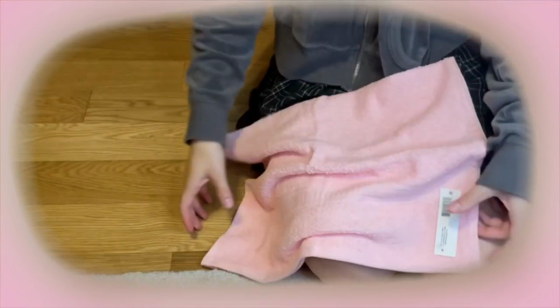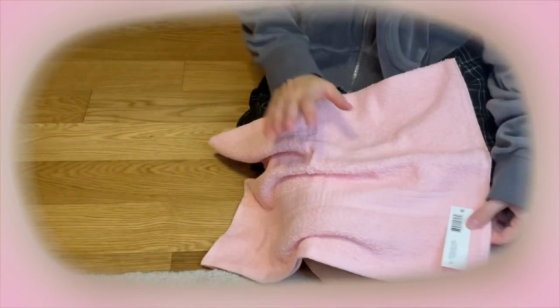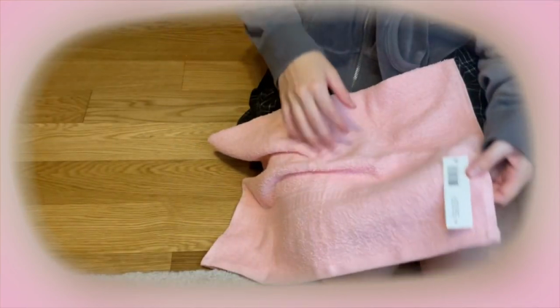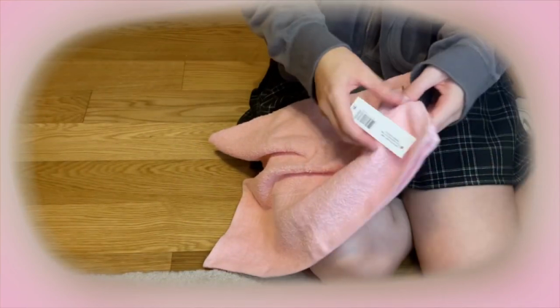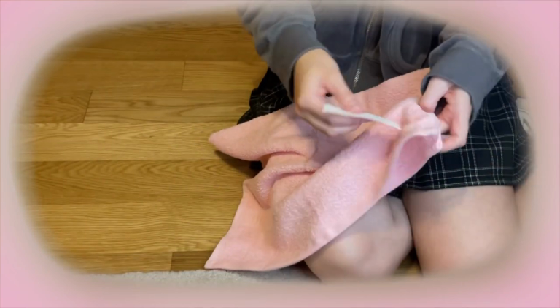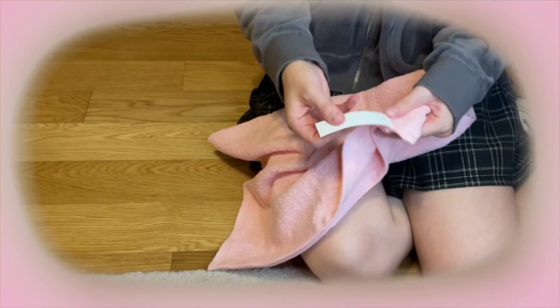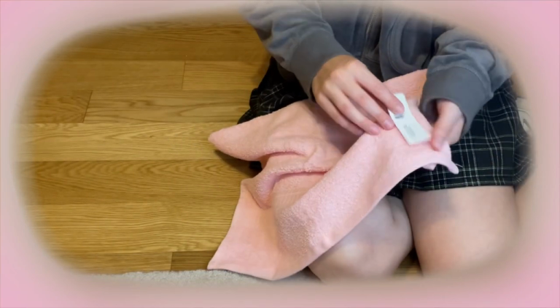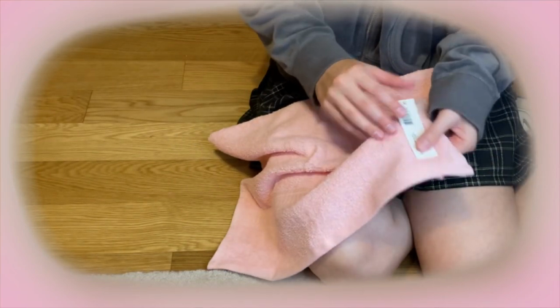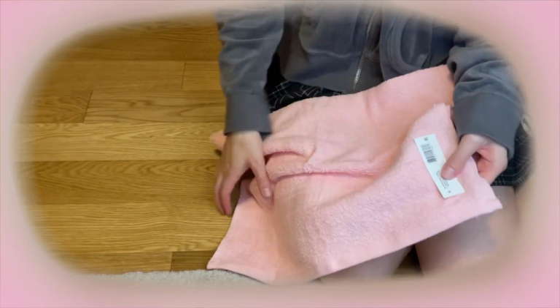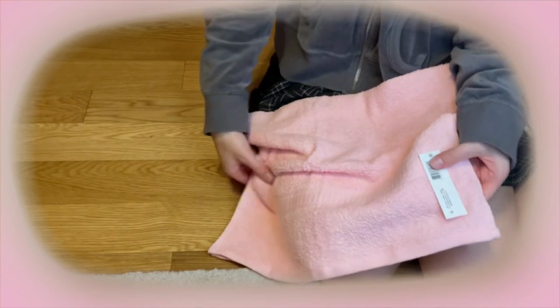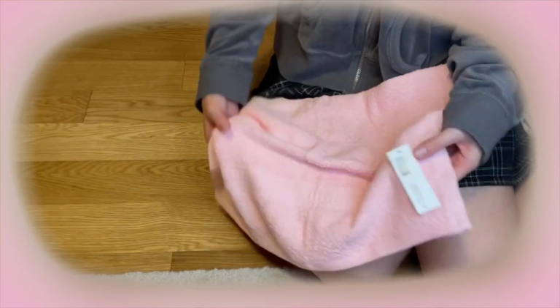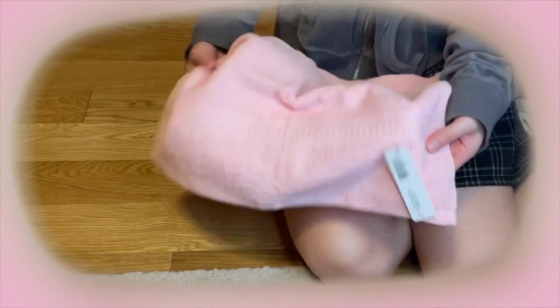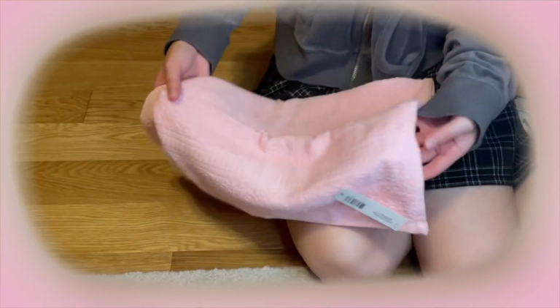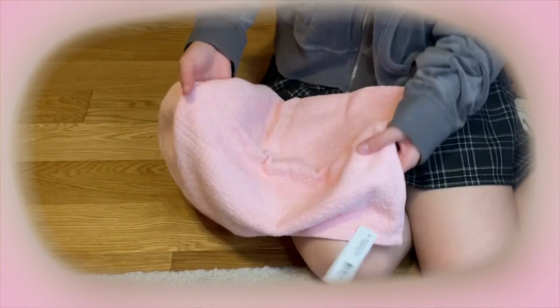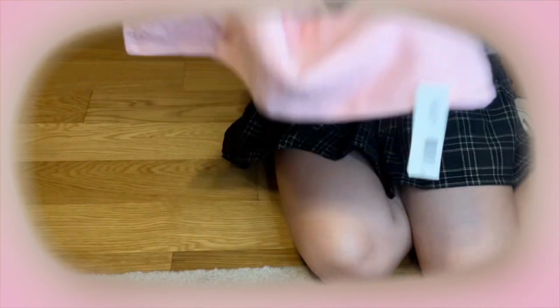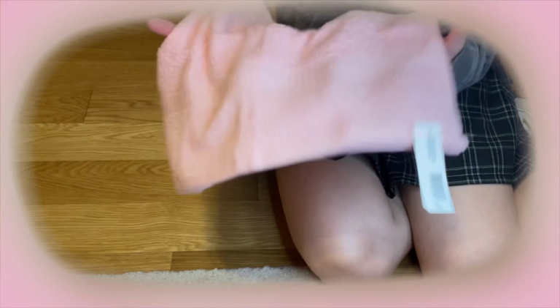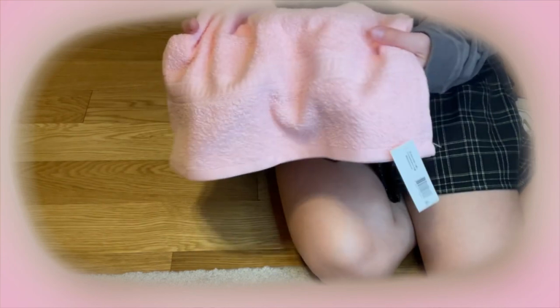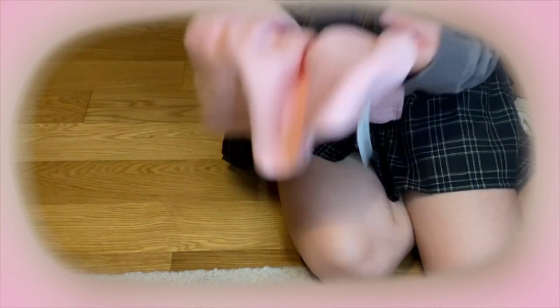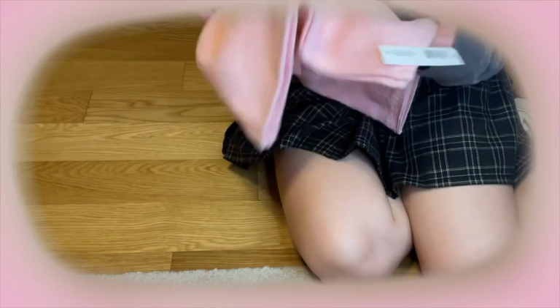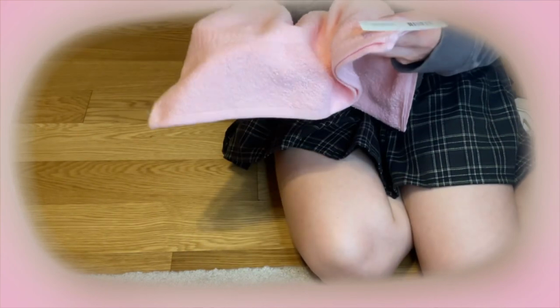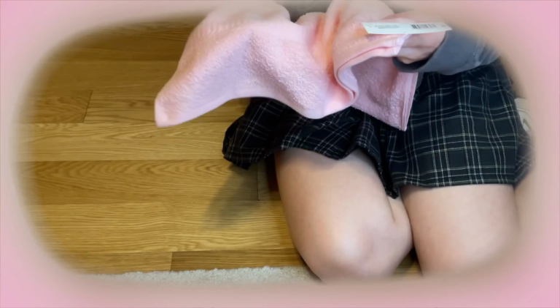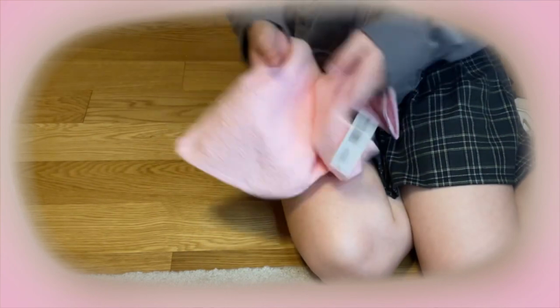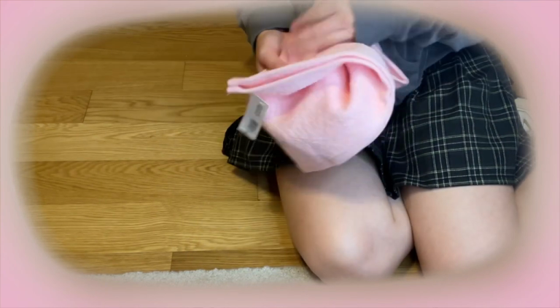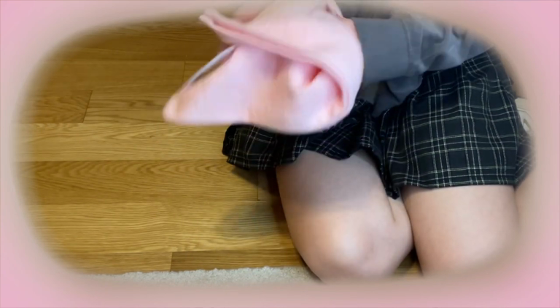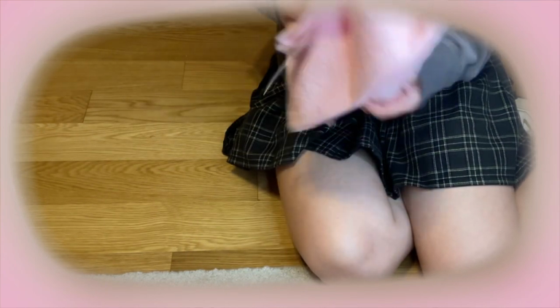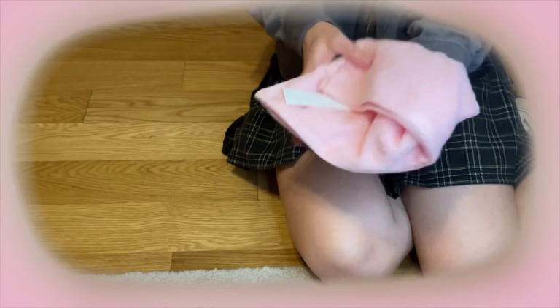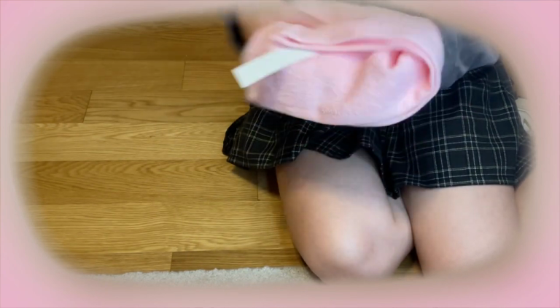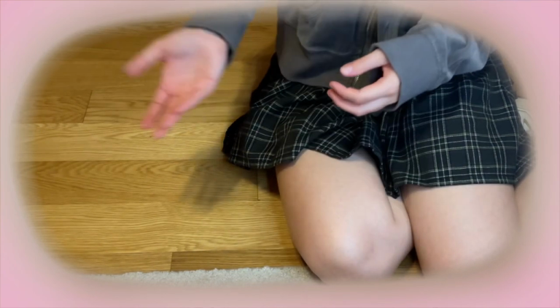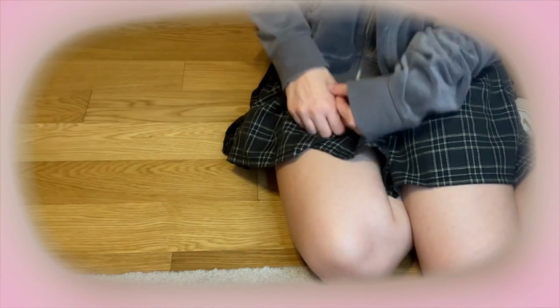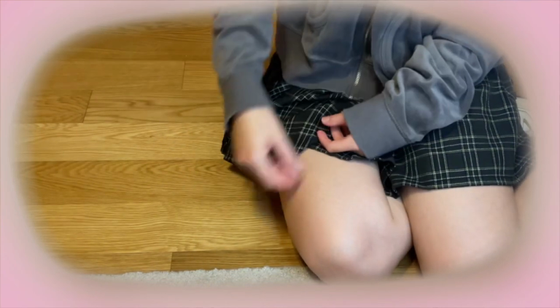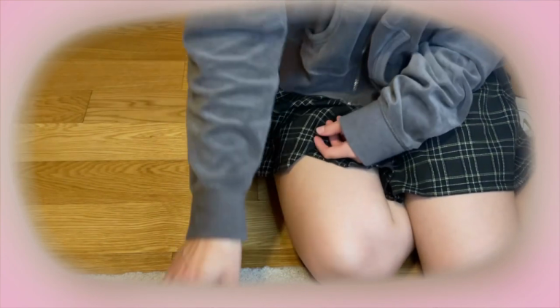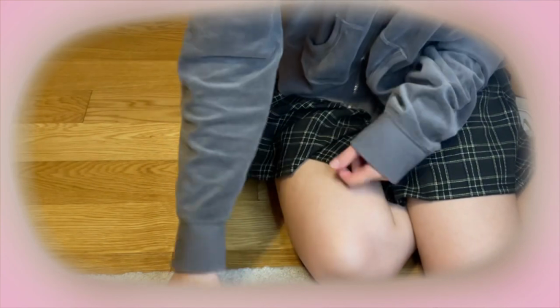The next thing I got is this cute little pink towel. I already bought one of these a couple weeks ago and I just needed a second one. Nothing special.